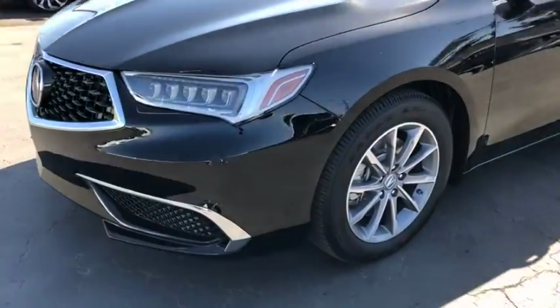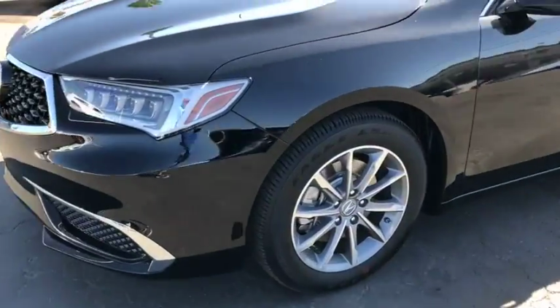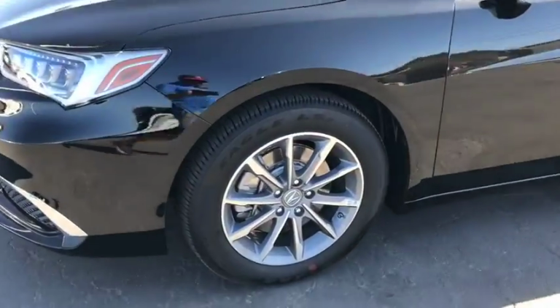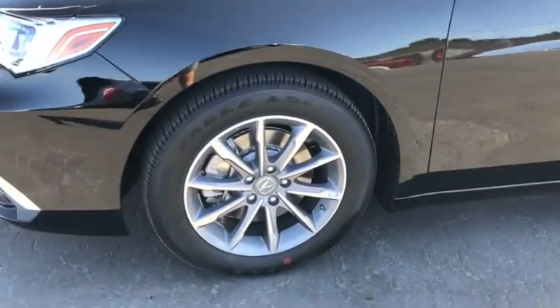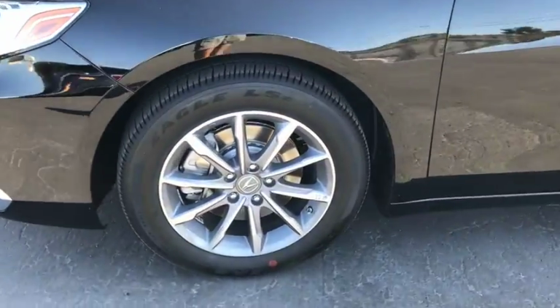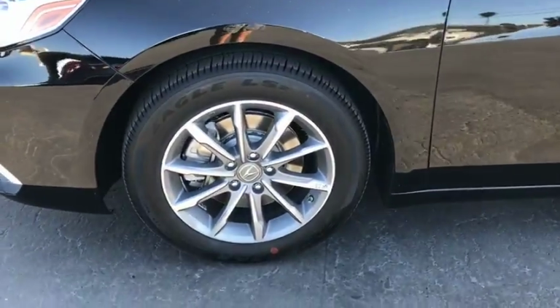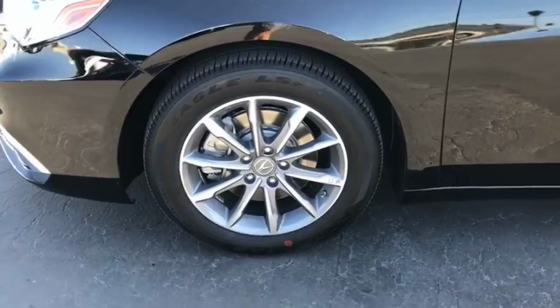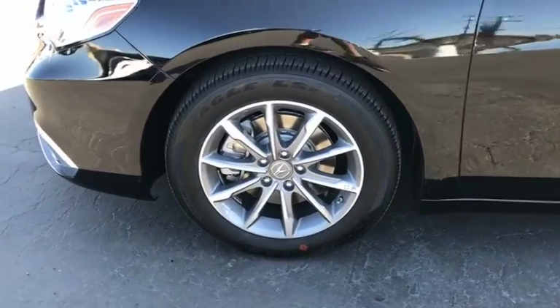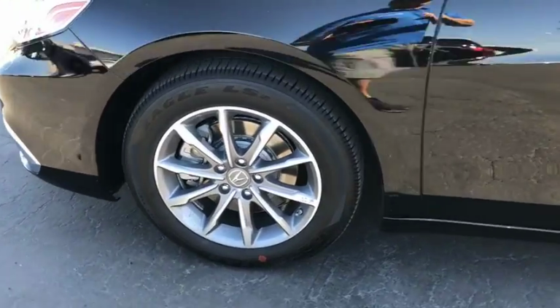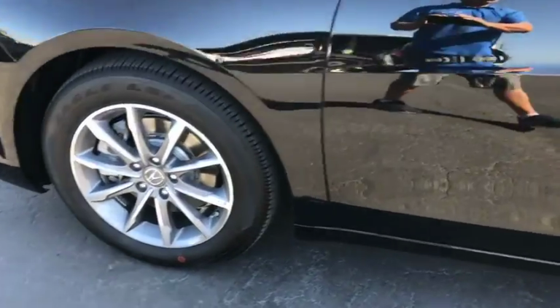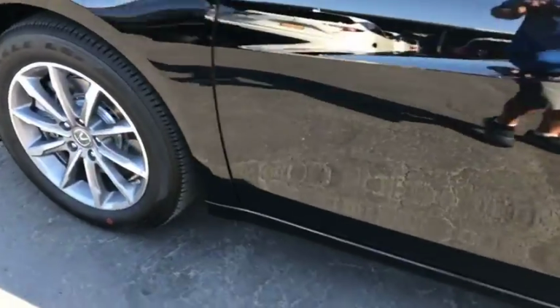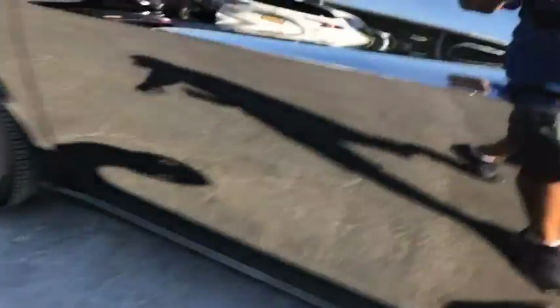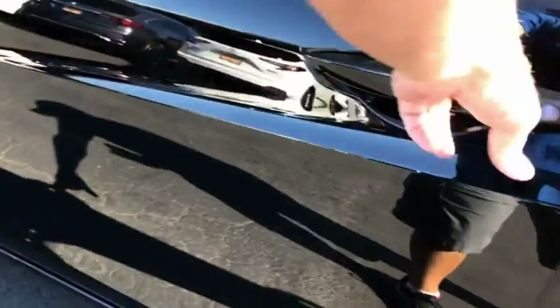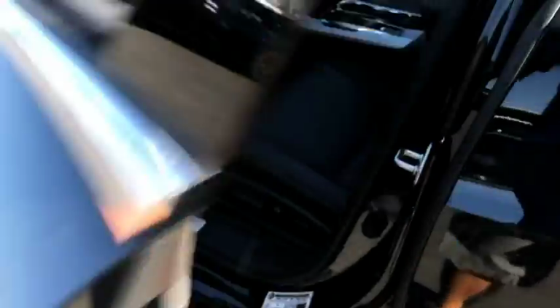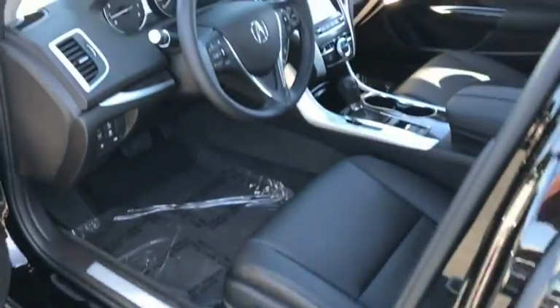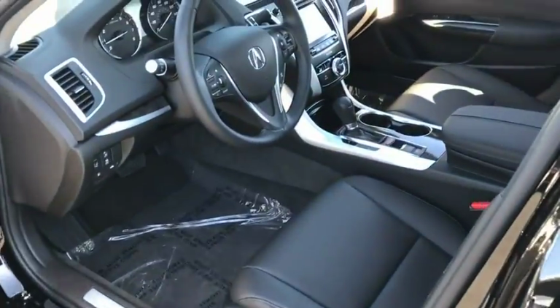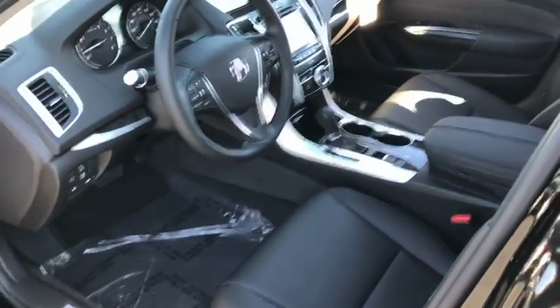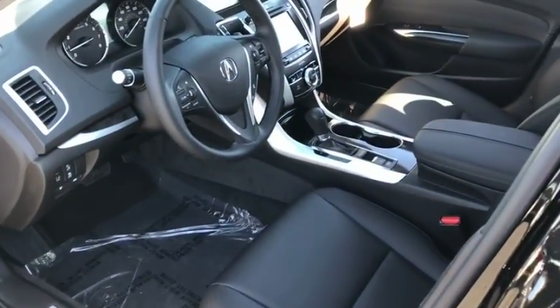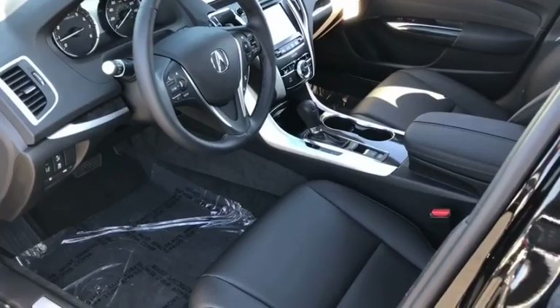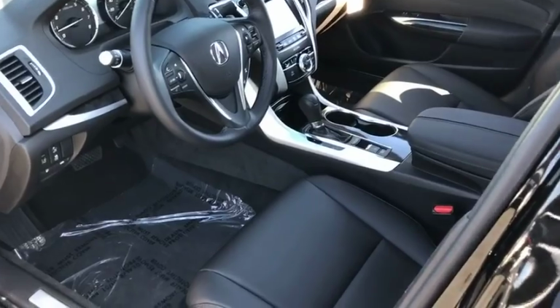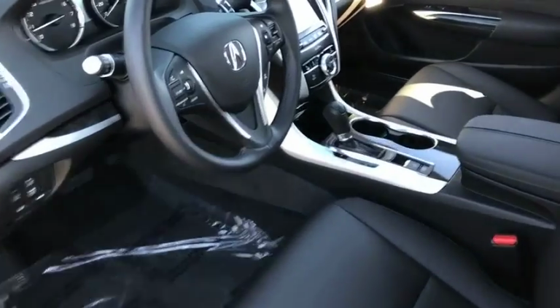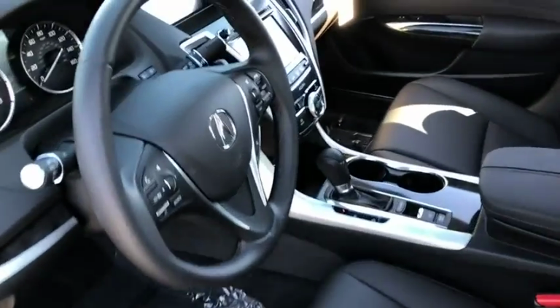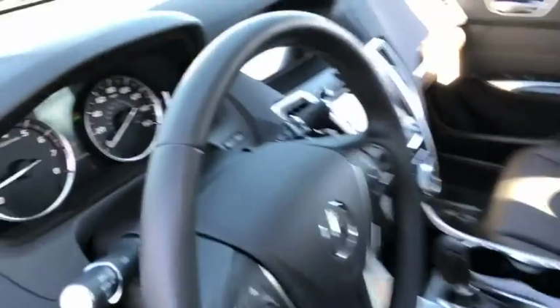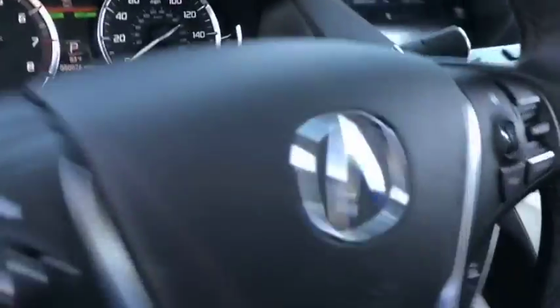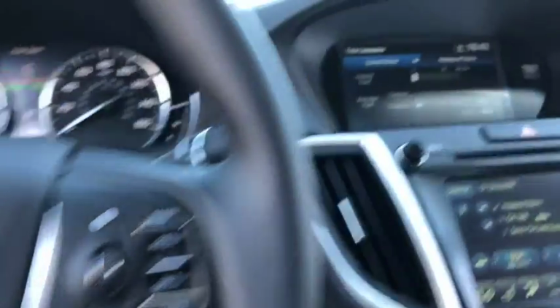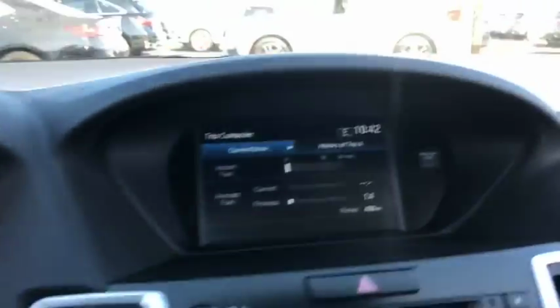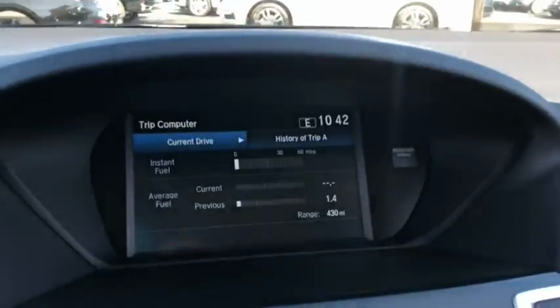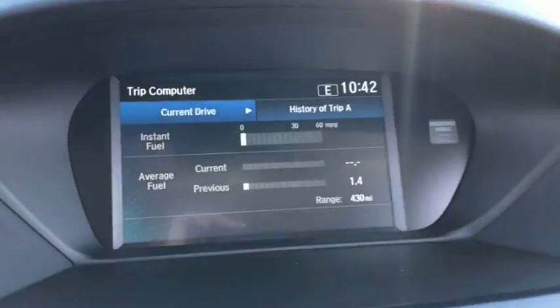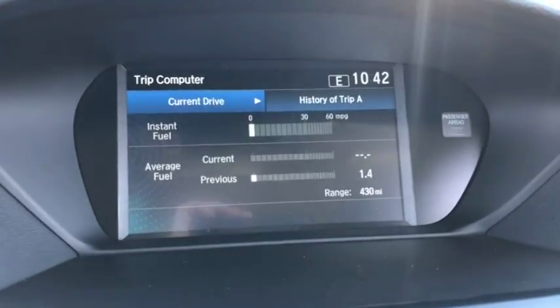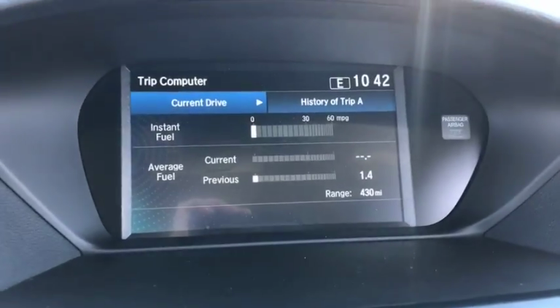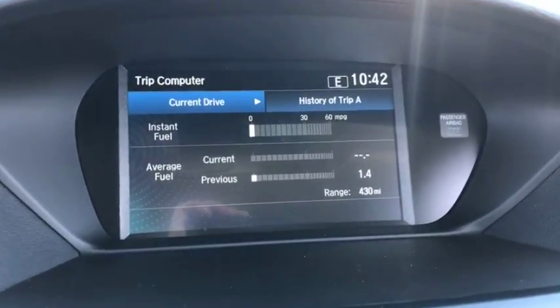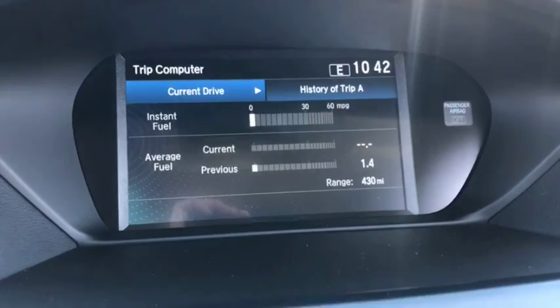Auto-dimming rear-view mirror, keyless start, aluminum wheels, floor mats, four-wheel disc brakes, cruise control, universal garage door opener. If you like it online, you'll love it in your driveway. Take it for a spin today.